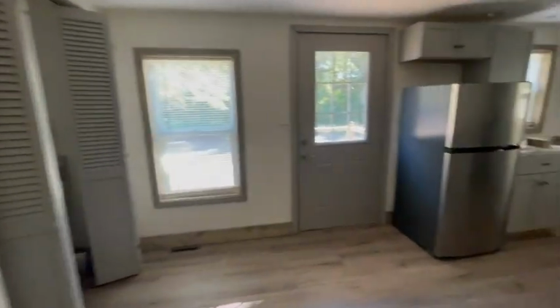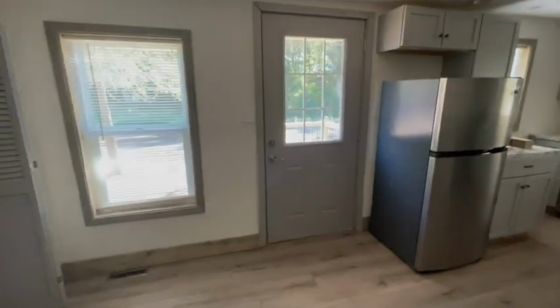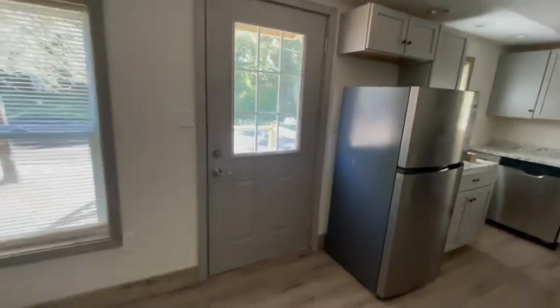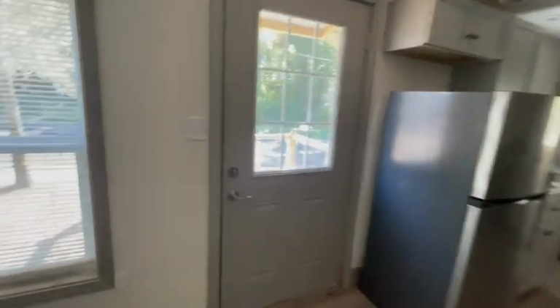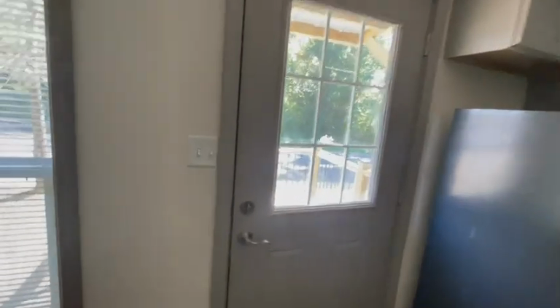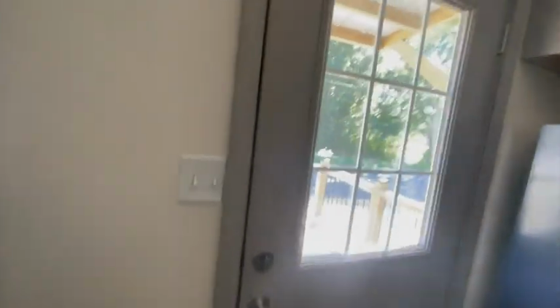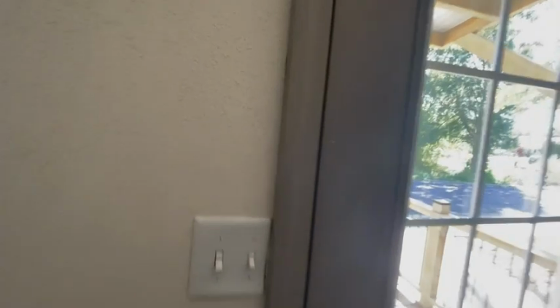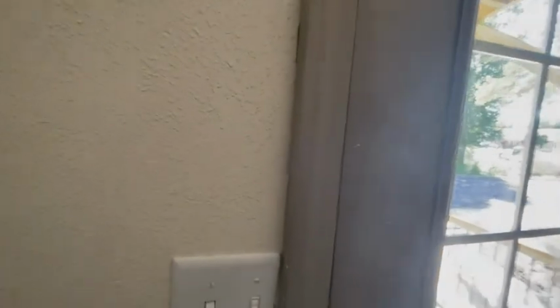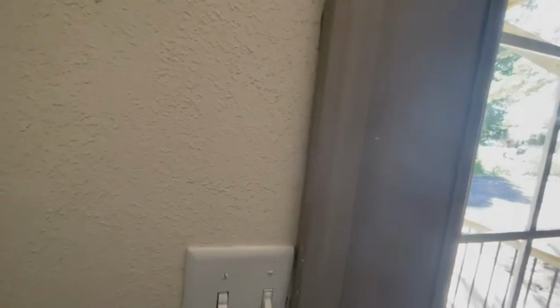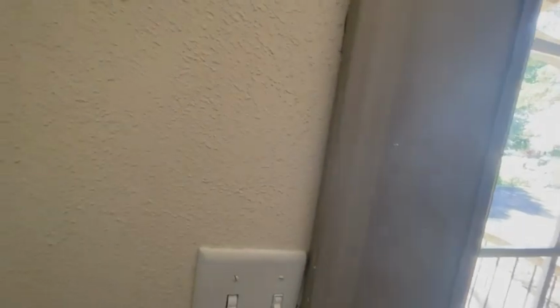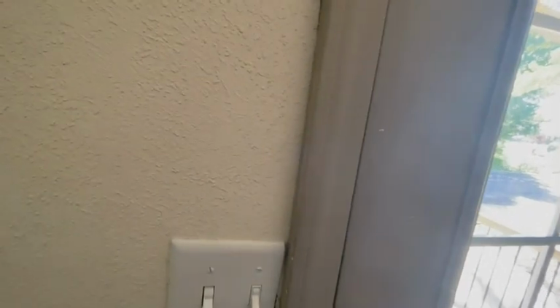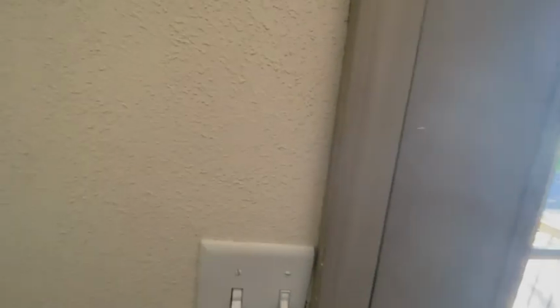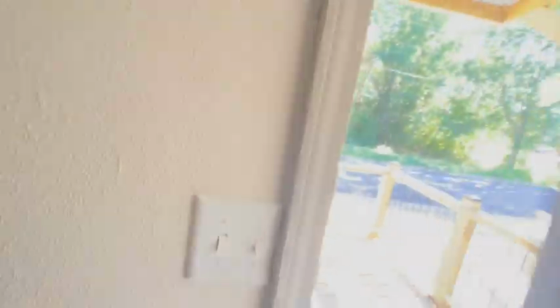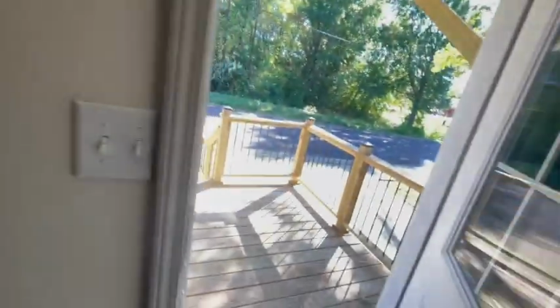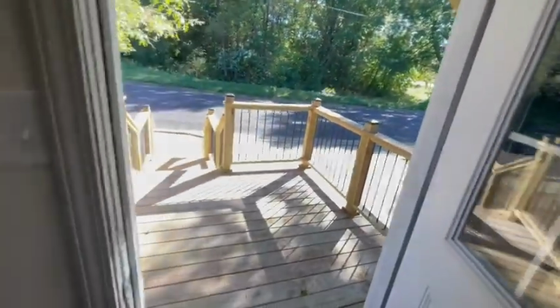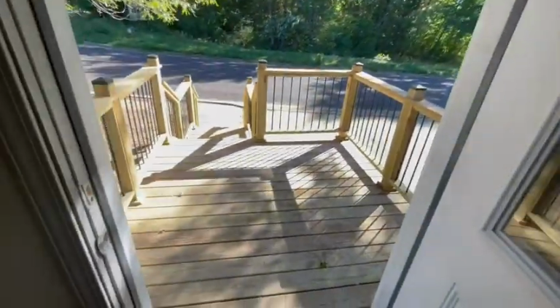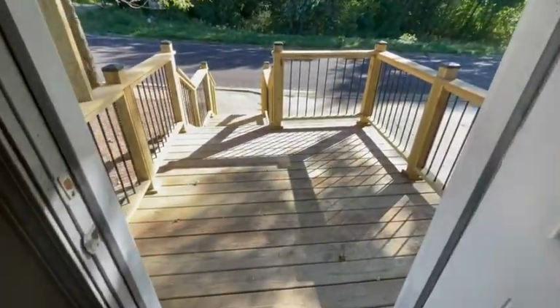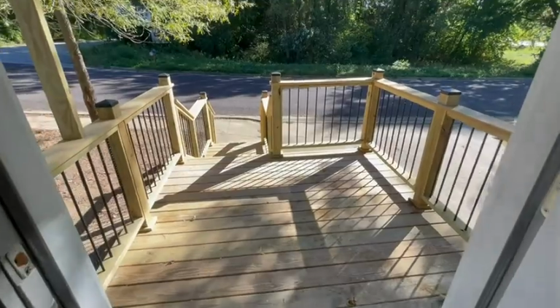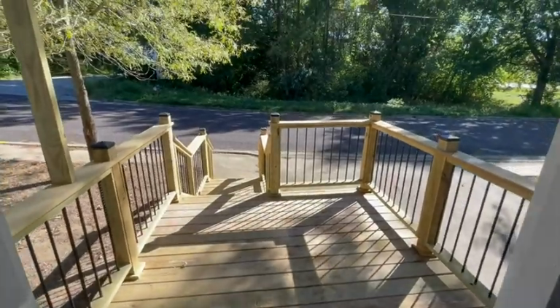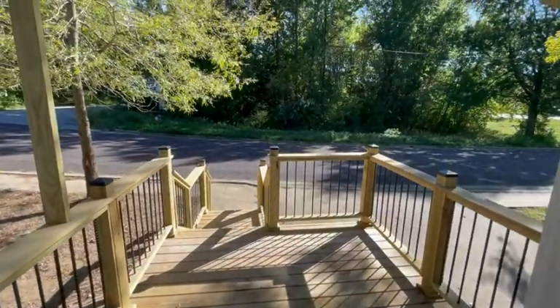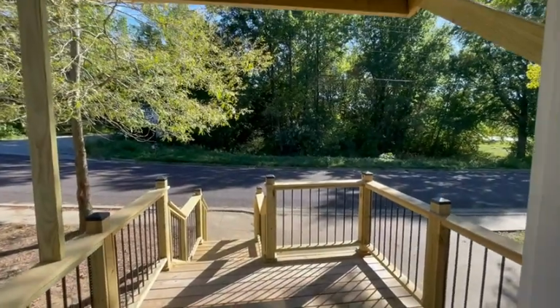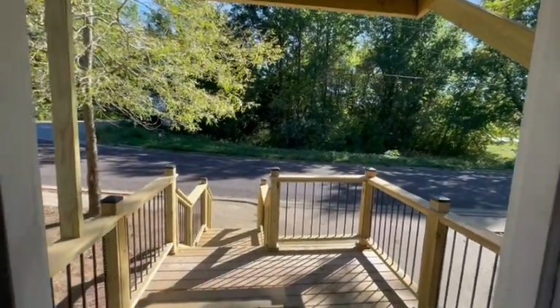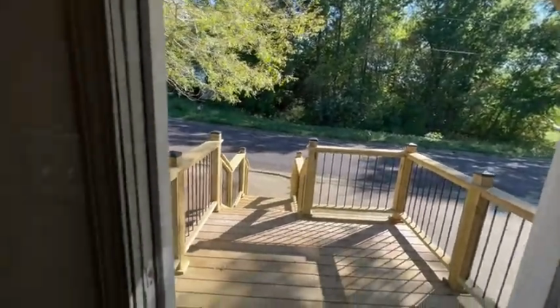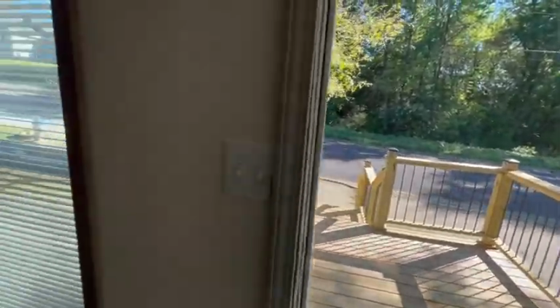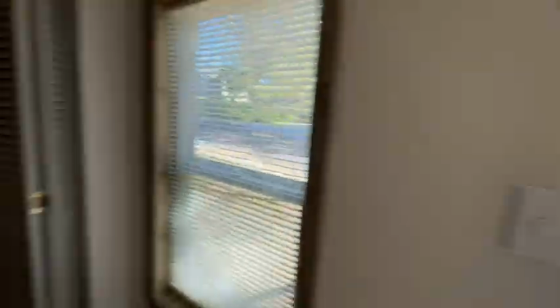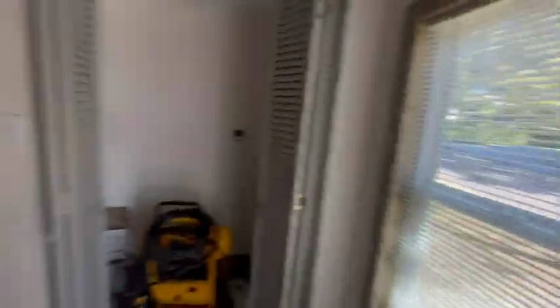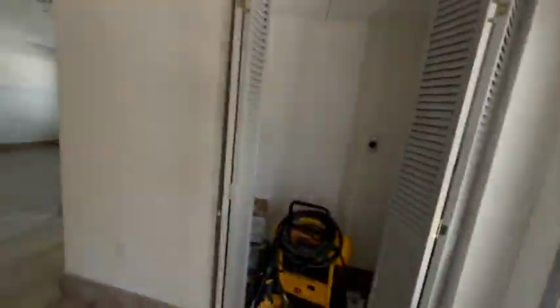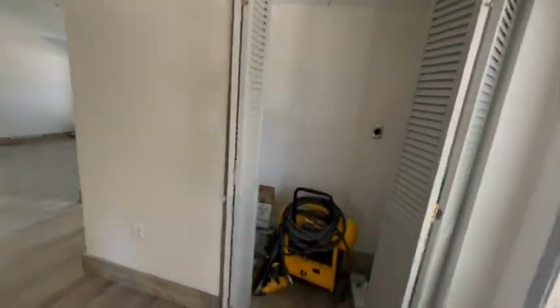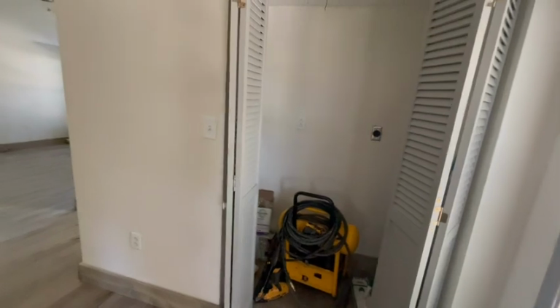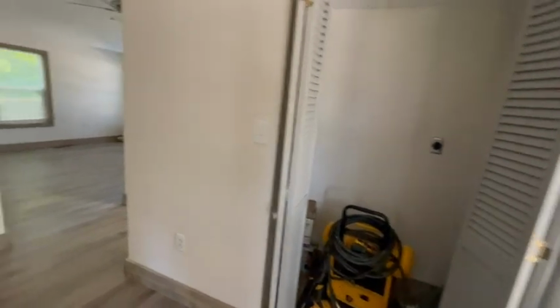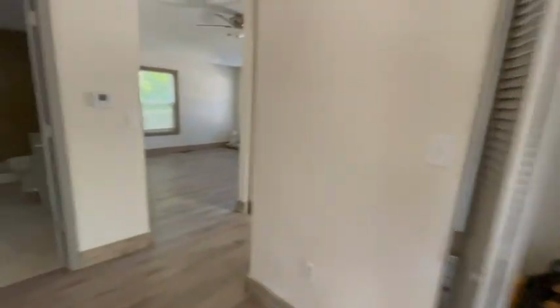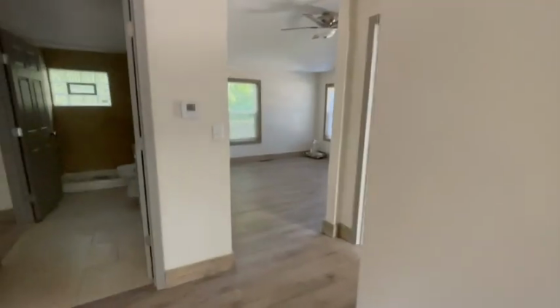Also over here, when we were in the front before, this walks out to that road, so you've got your front porch as well — steps down to the road. And then we've got one more bedroom back here.